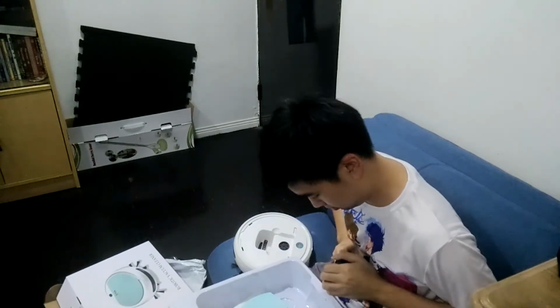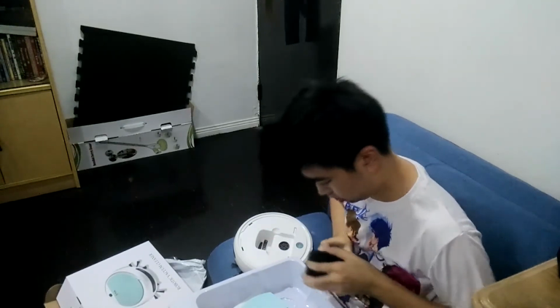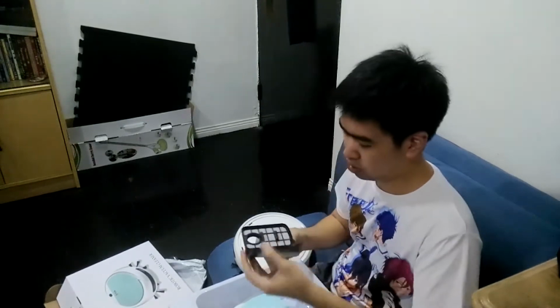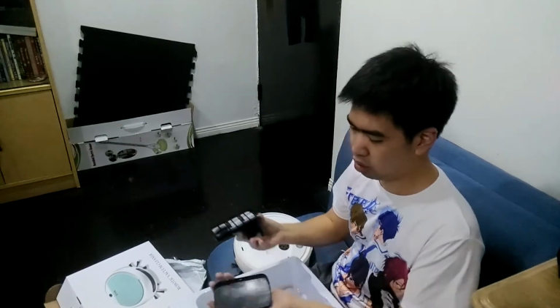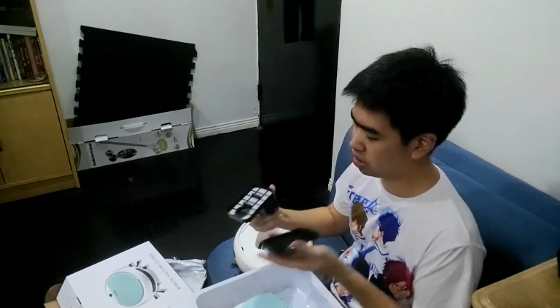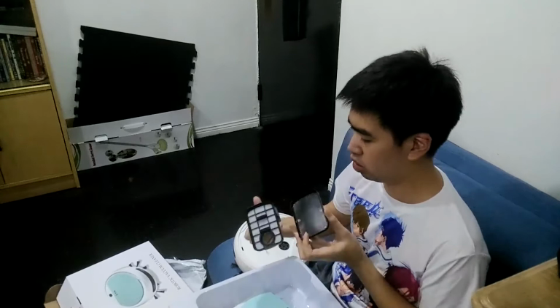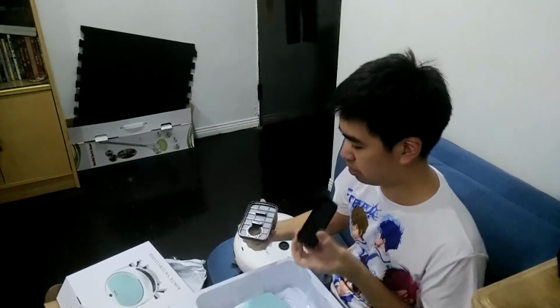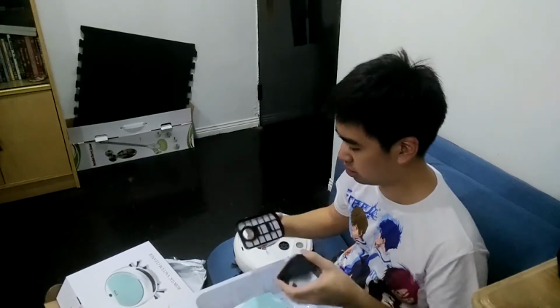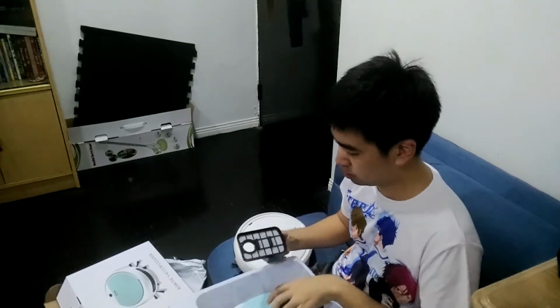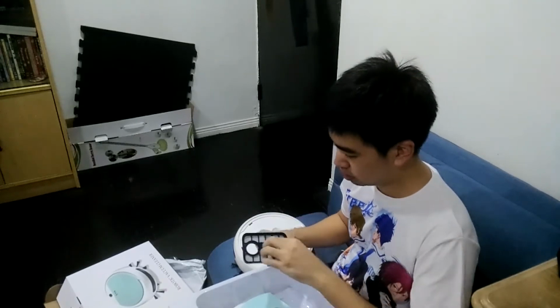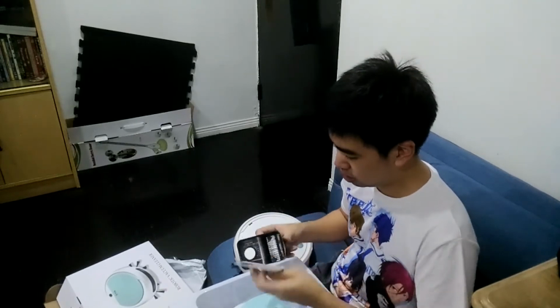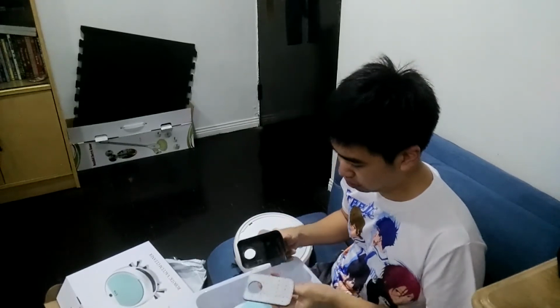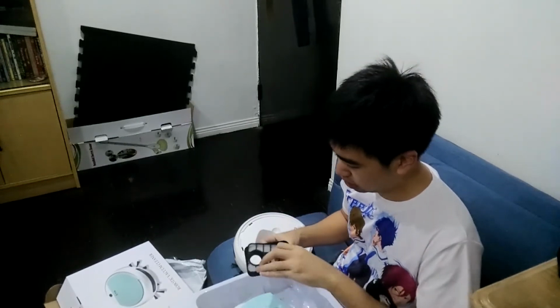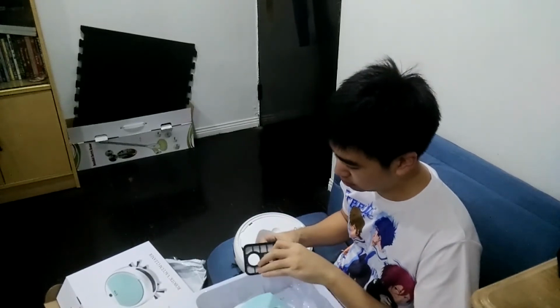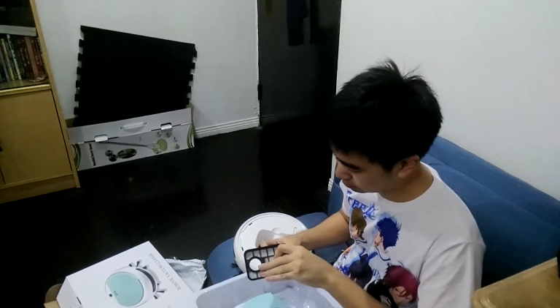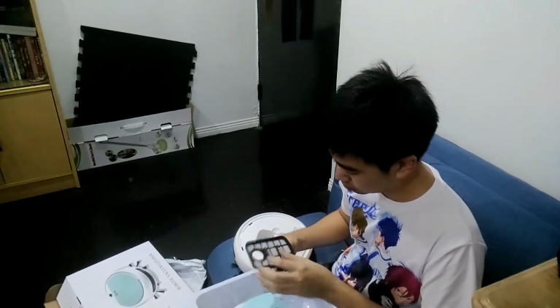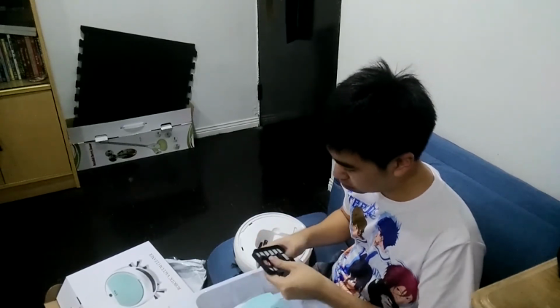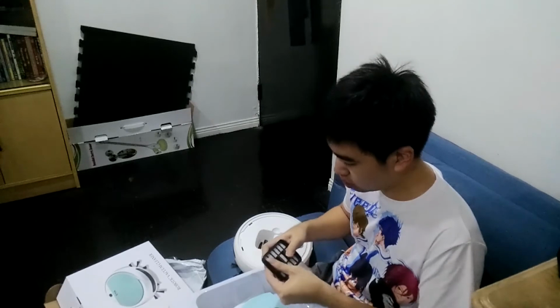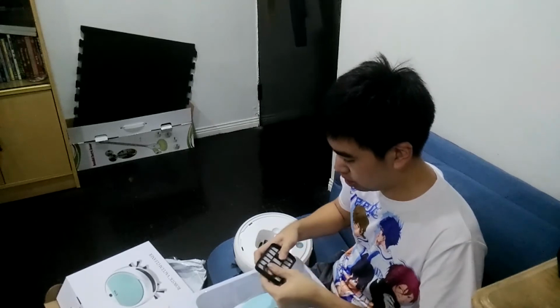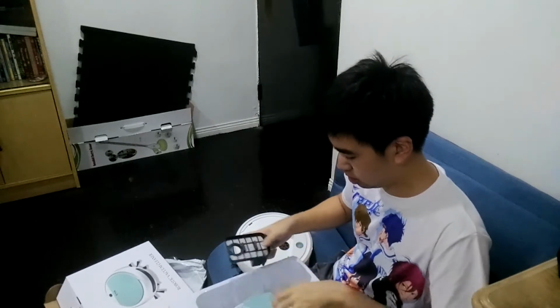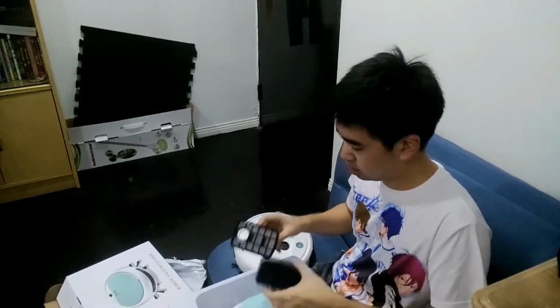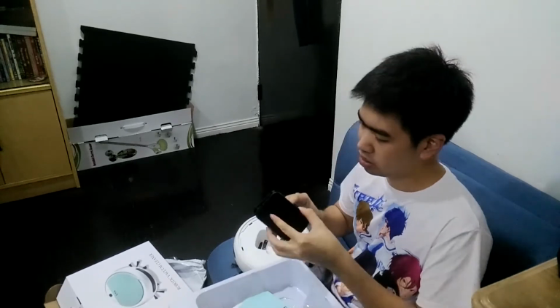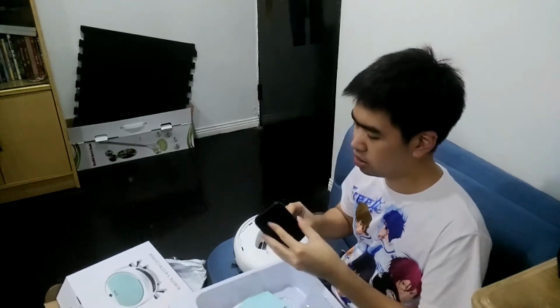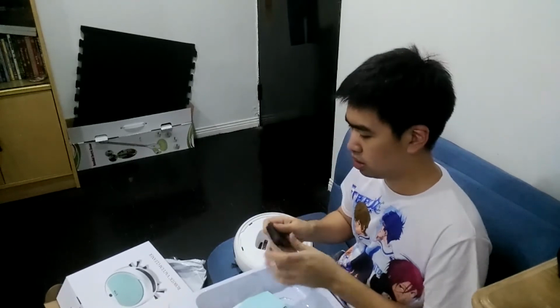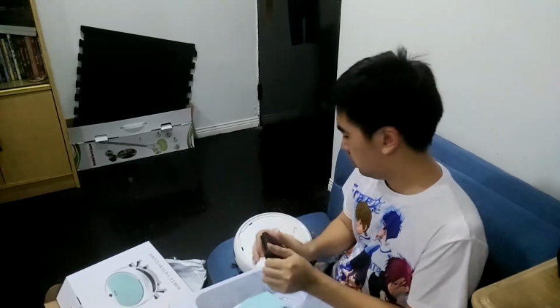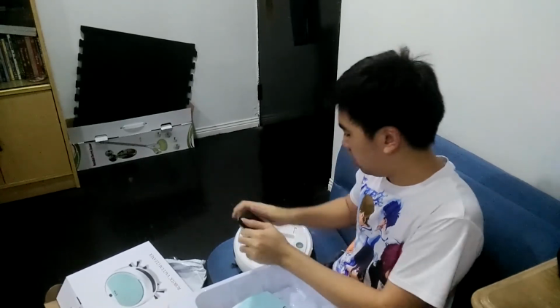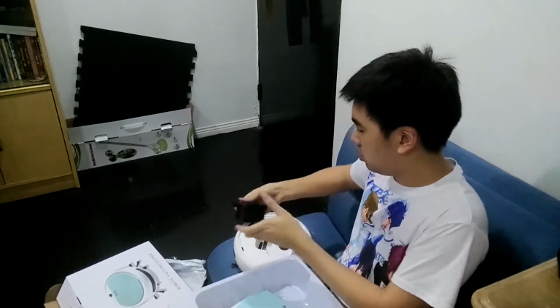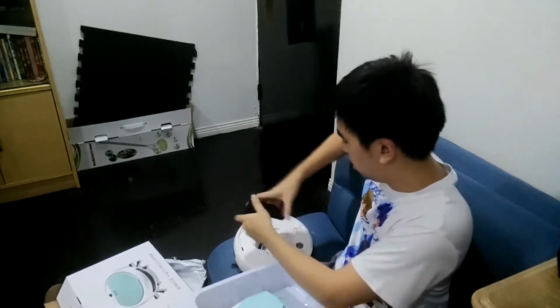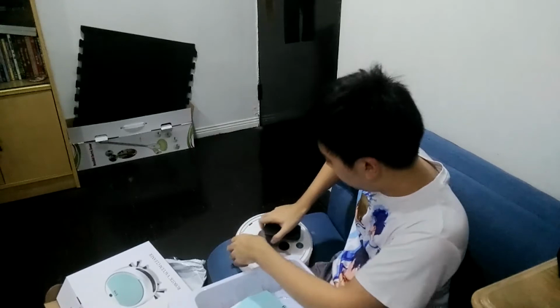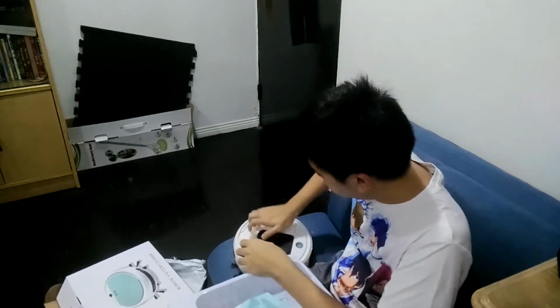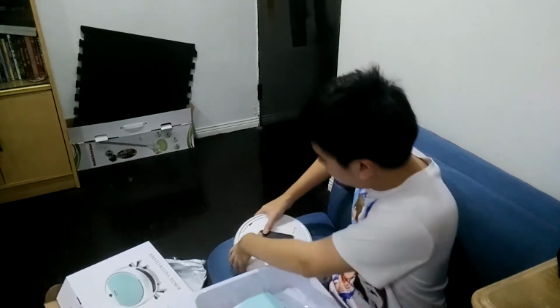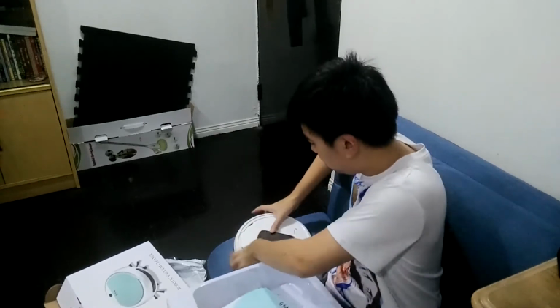Oh, it opens up like that. So that's it.